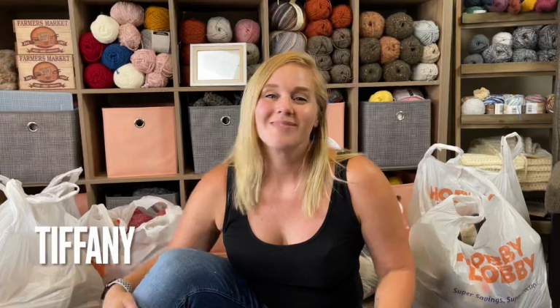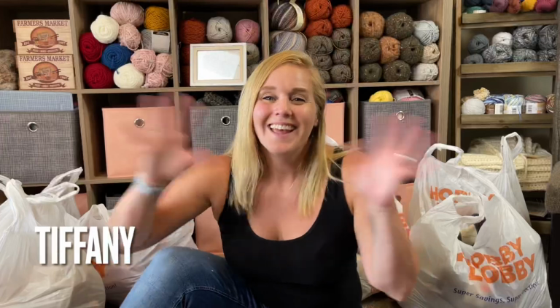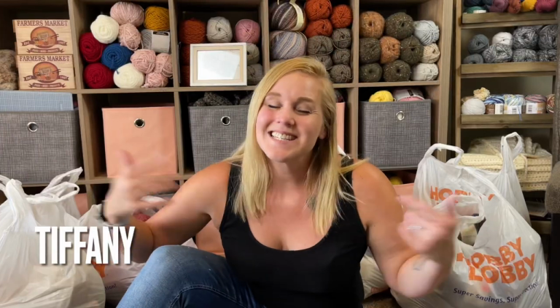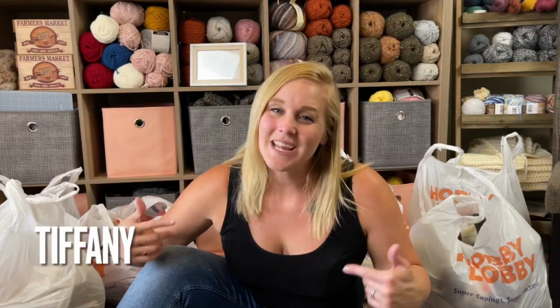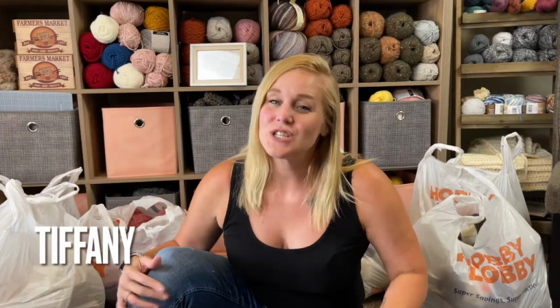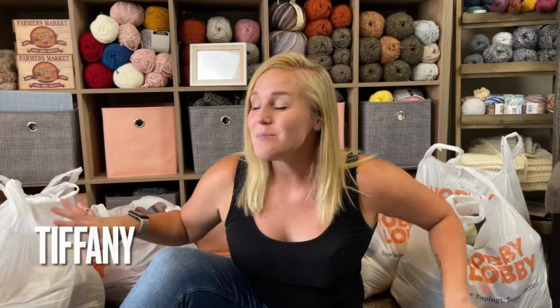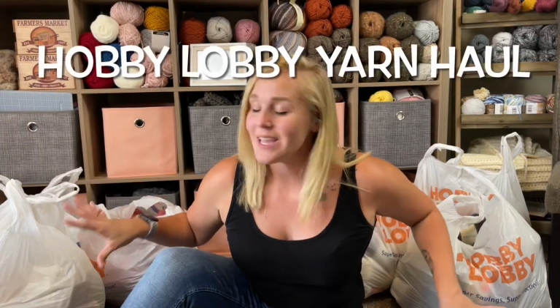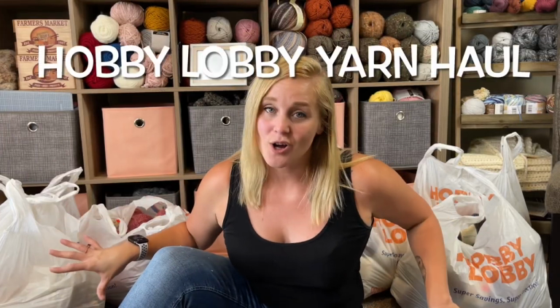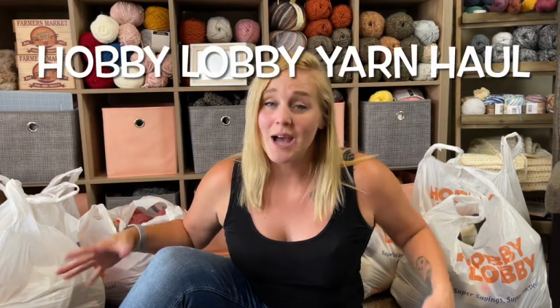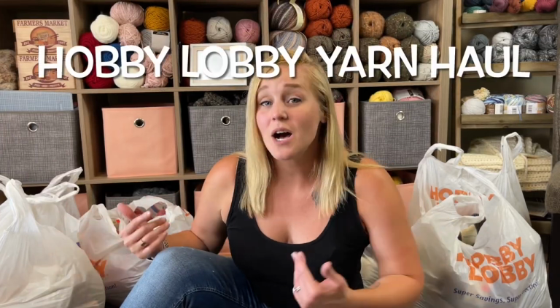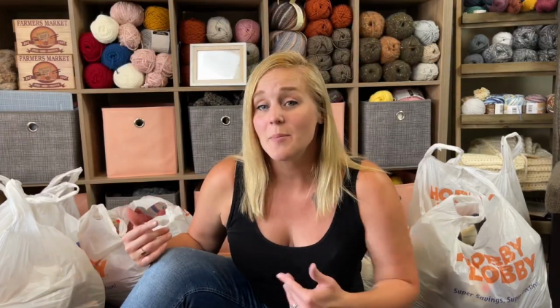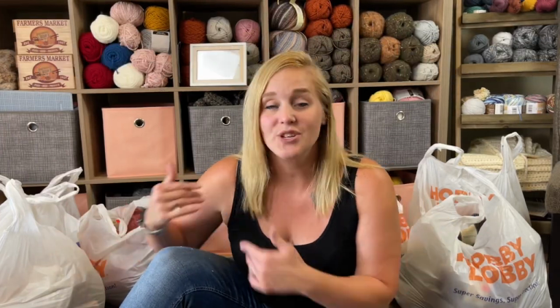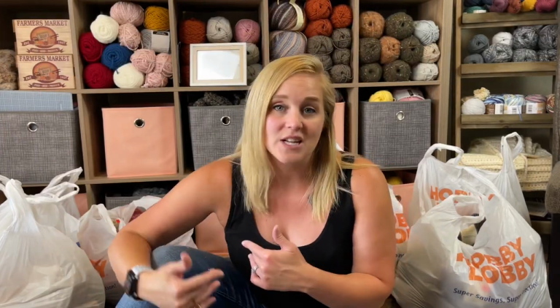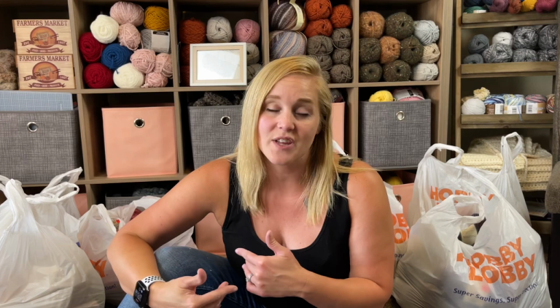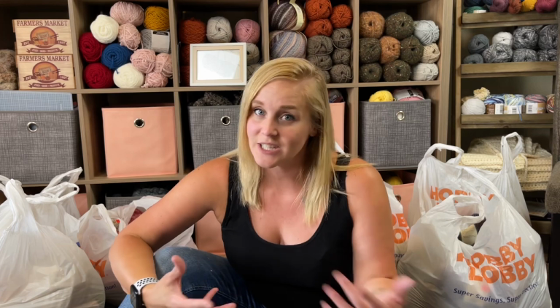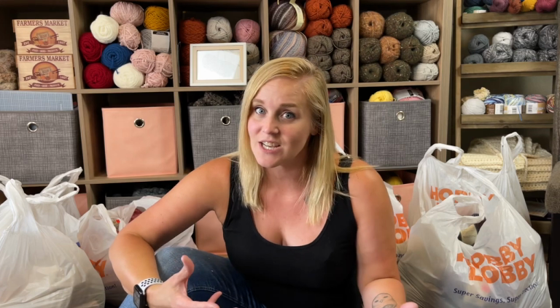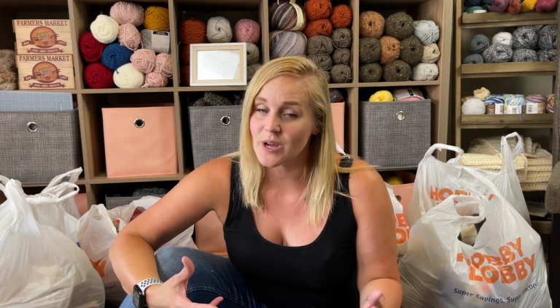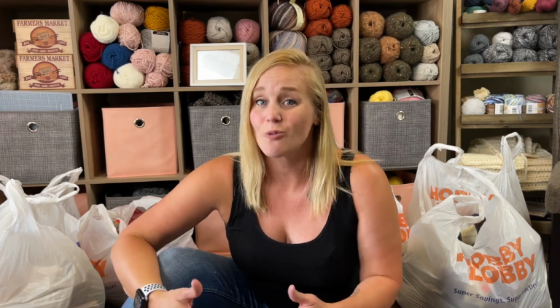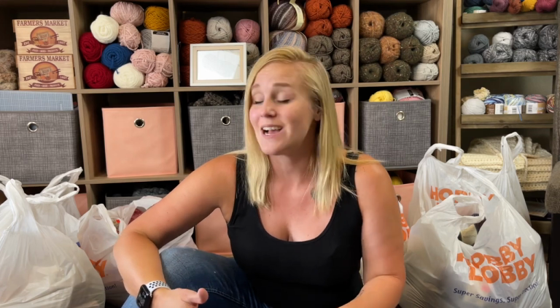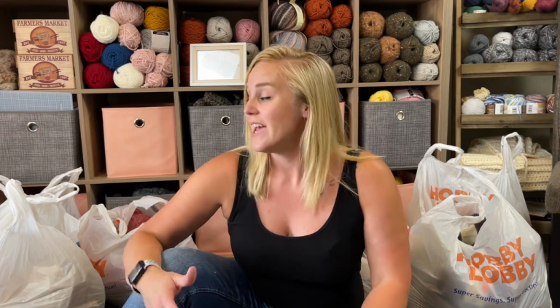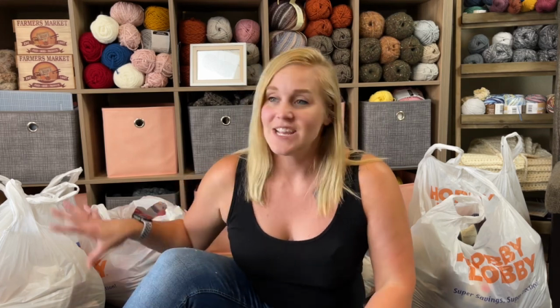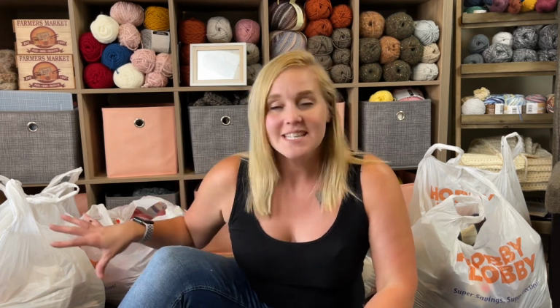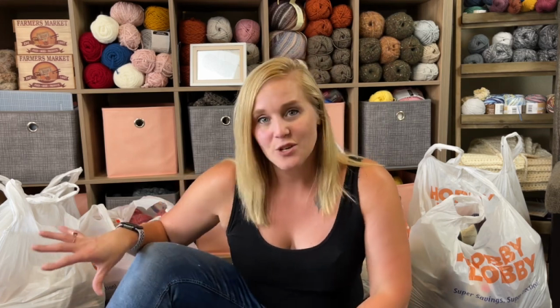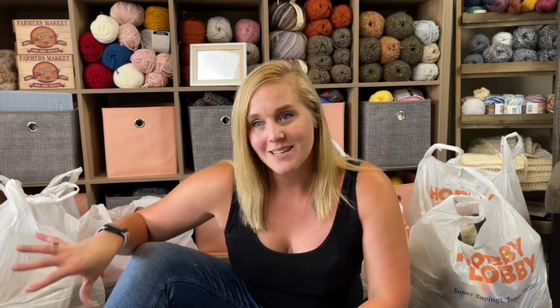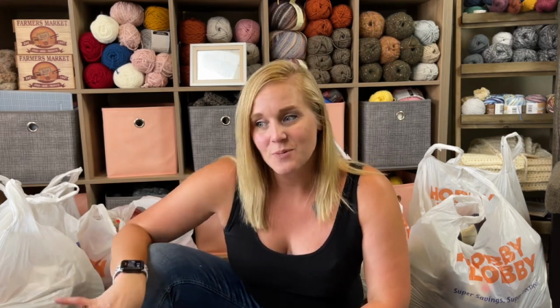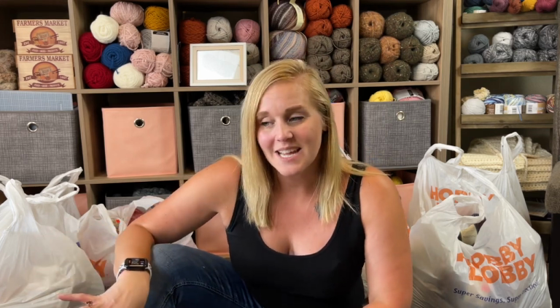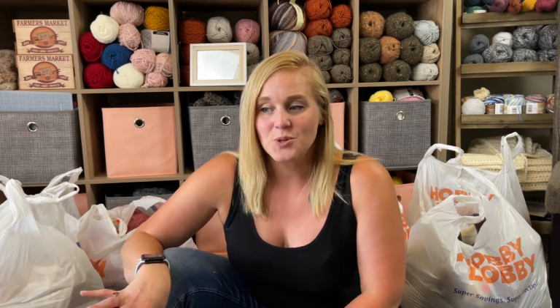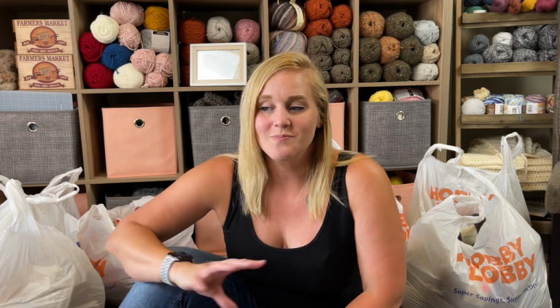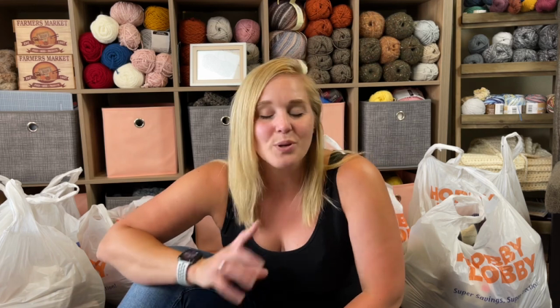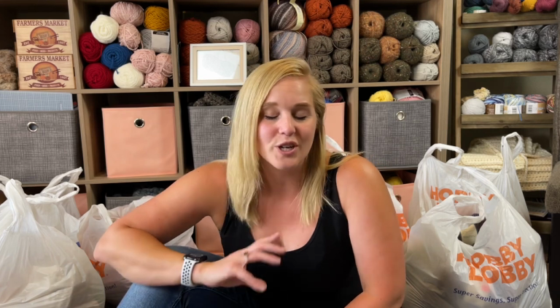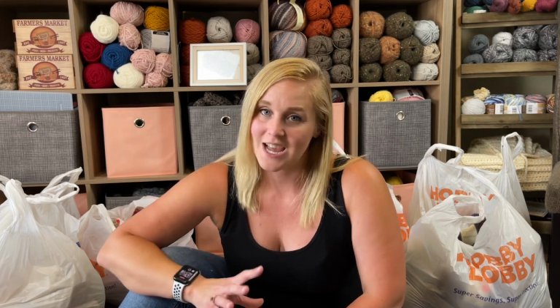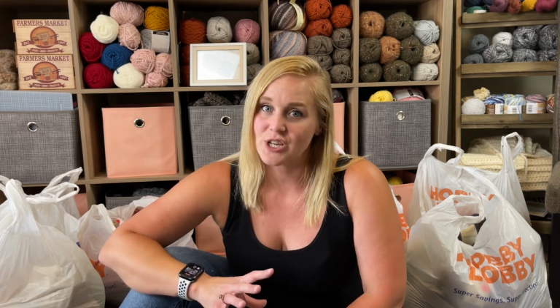Hey guys, Tiffany here. So I am doing a yarn haul. I went to Hobby Lobby and took advantage of their clearance sale that's going on right now. And honestly, it took me a second to pull the trigger and actually go.